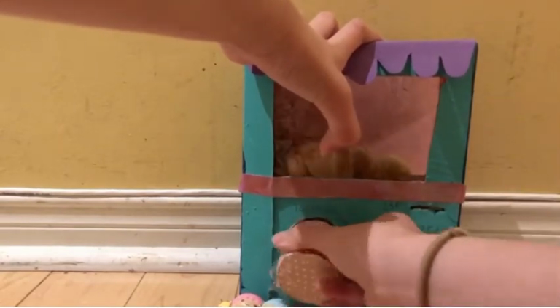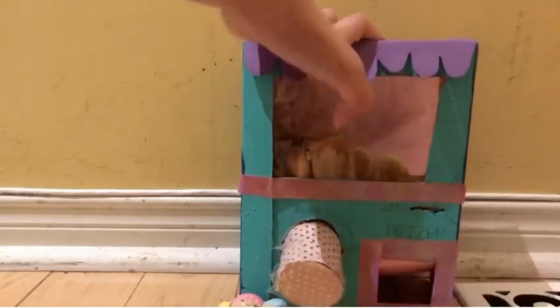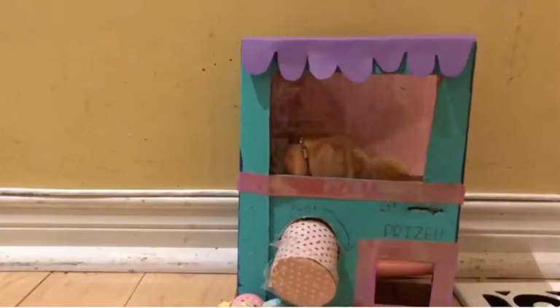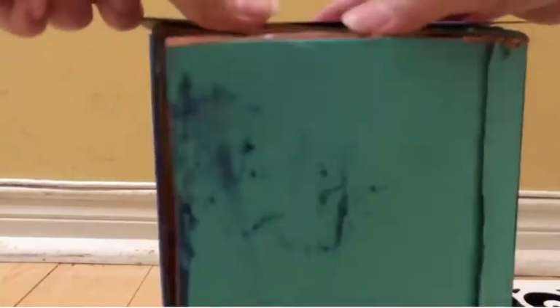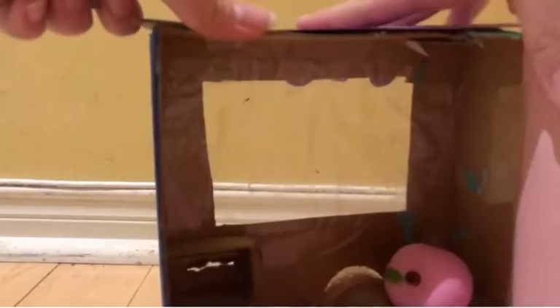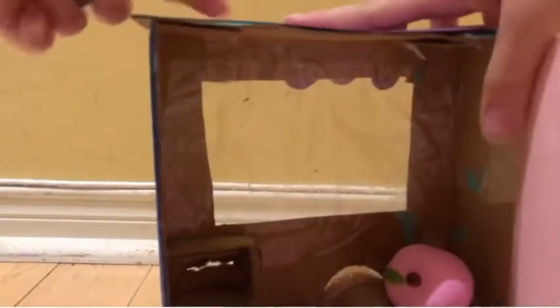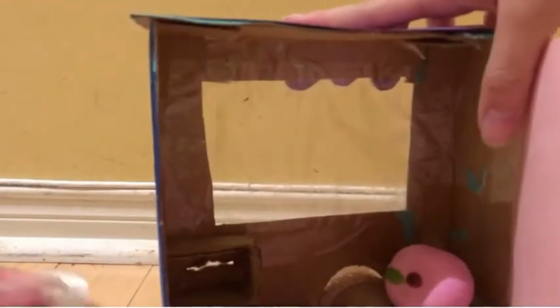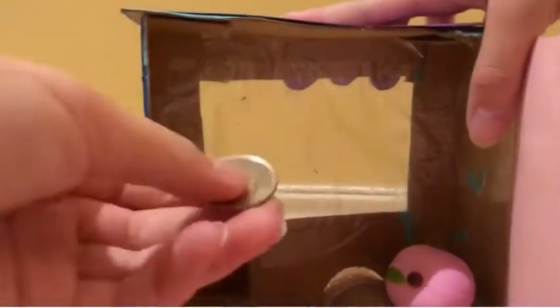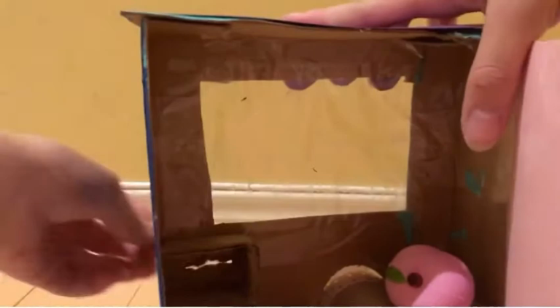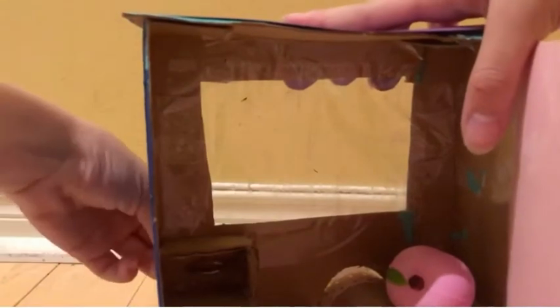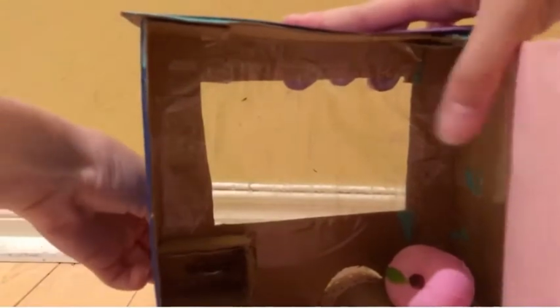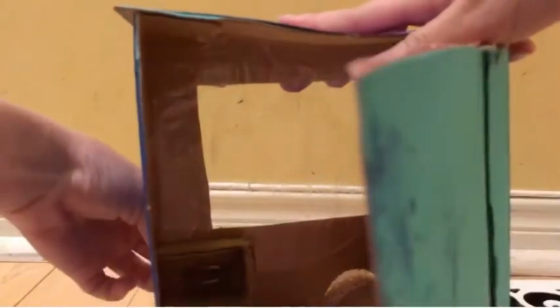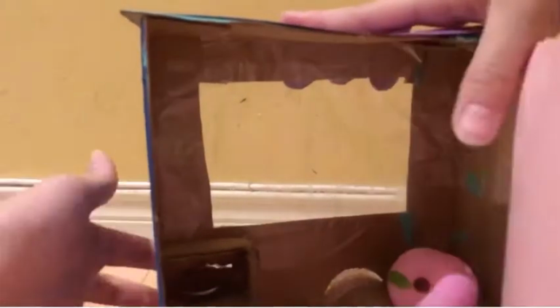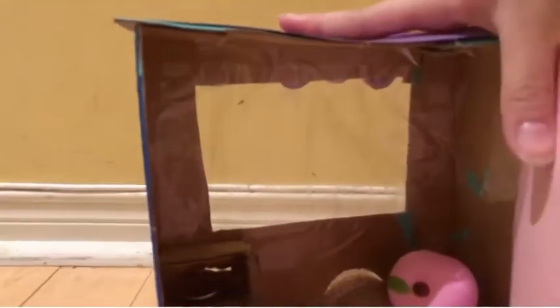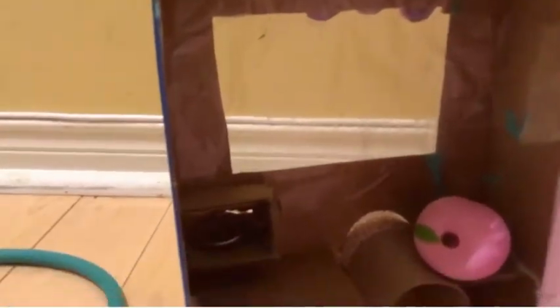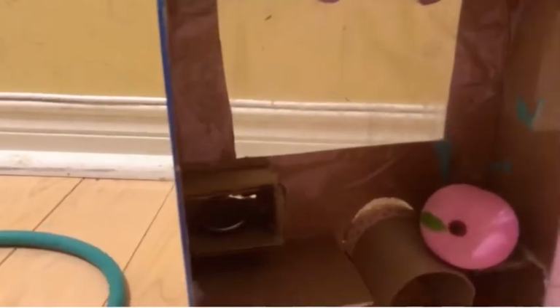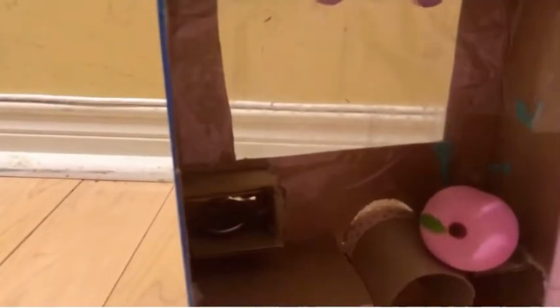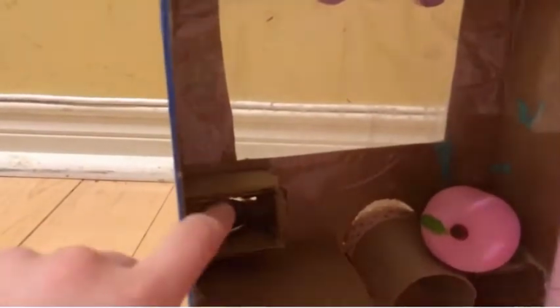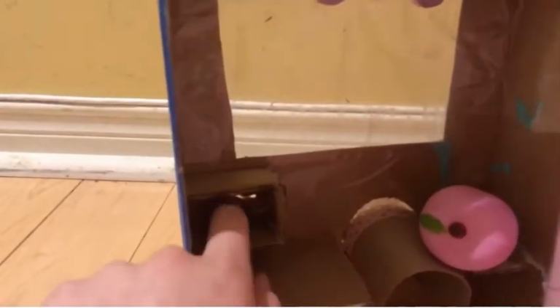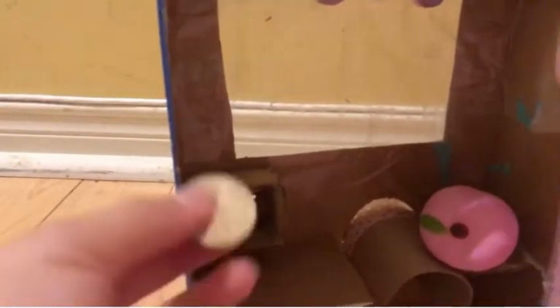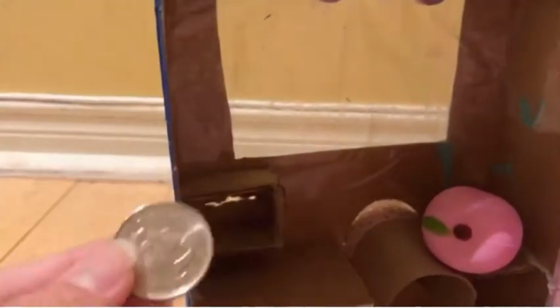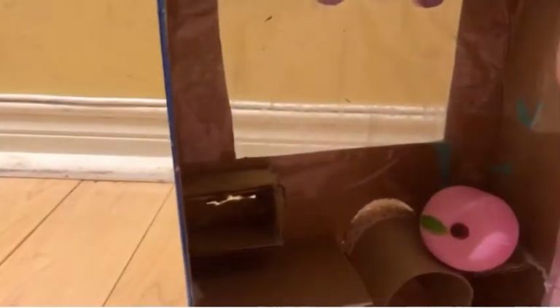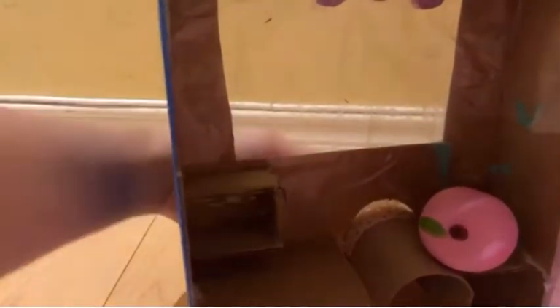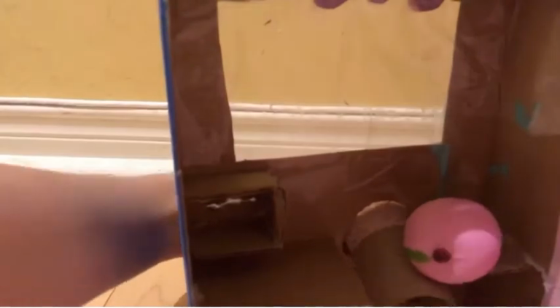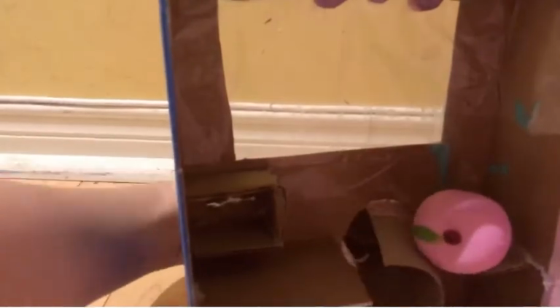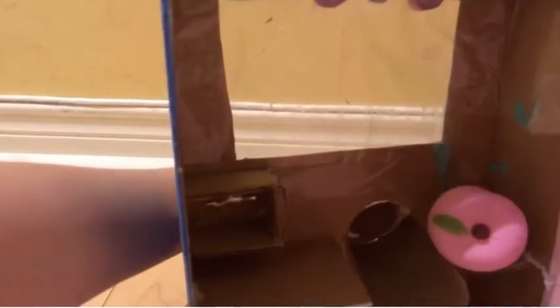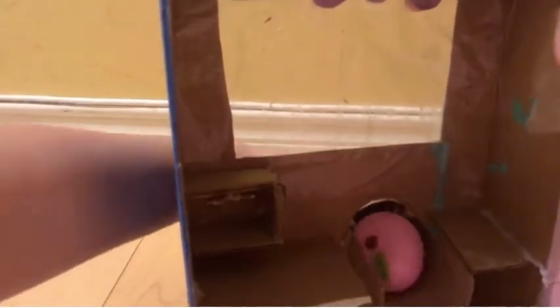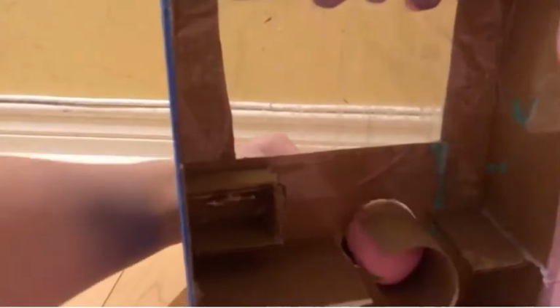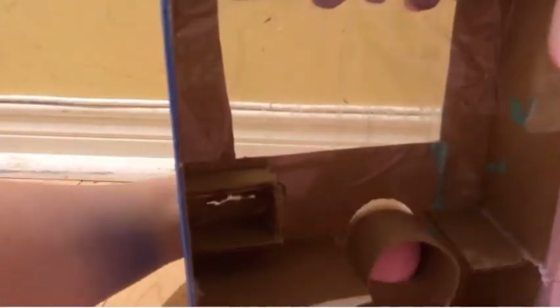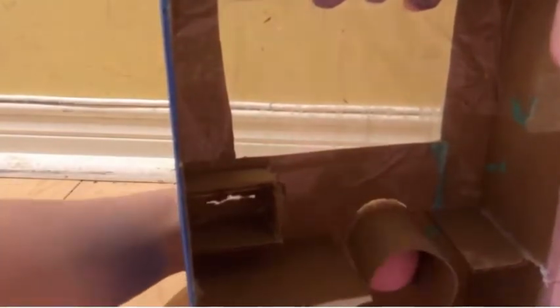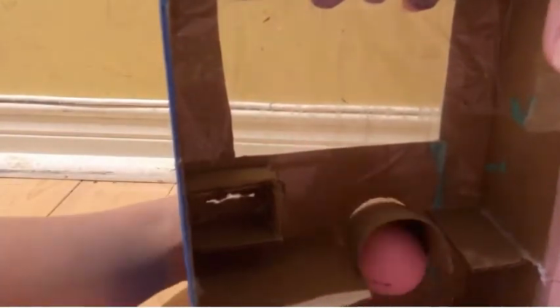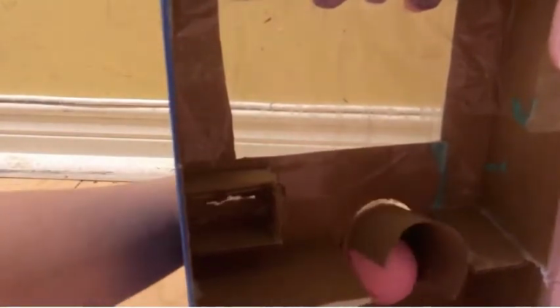And if you were wondering, this is what the inside looks like when you use the vending machine. I only put one thing in there because it would be too crowded and everything would be falling.